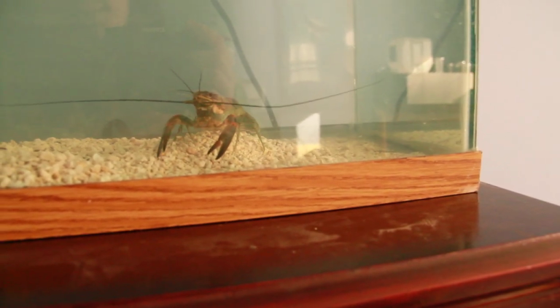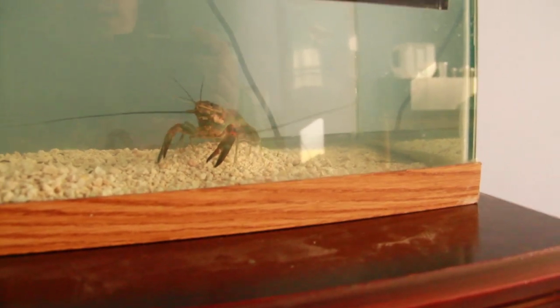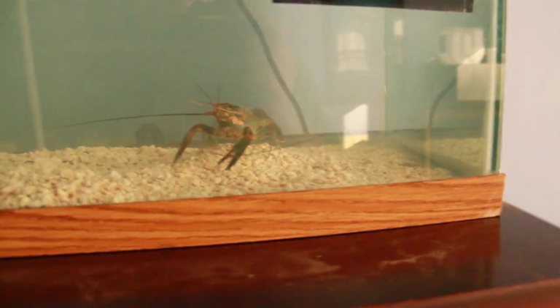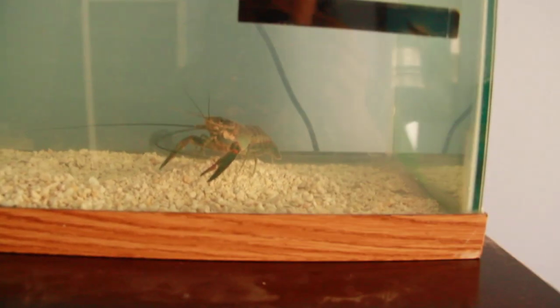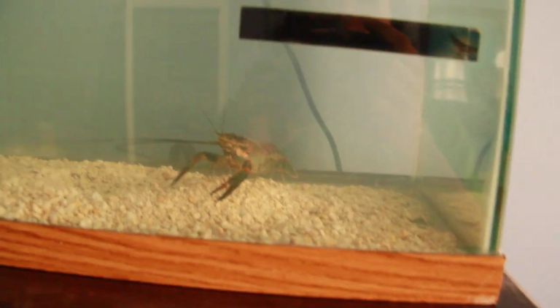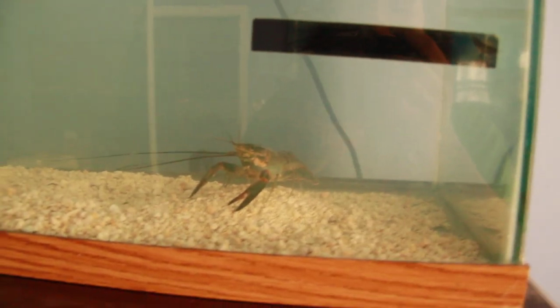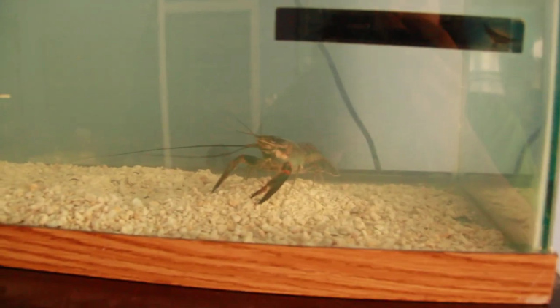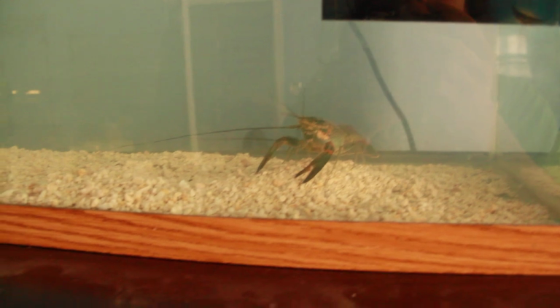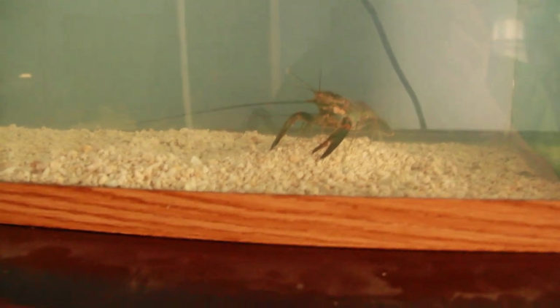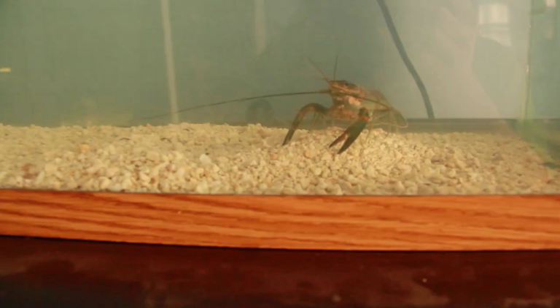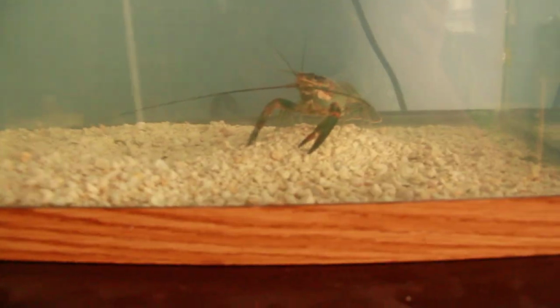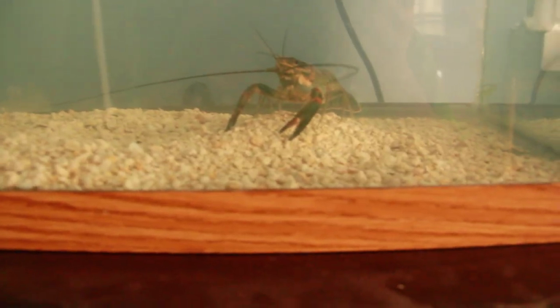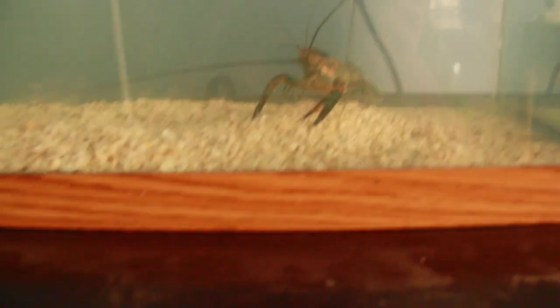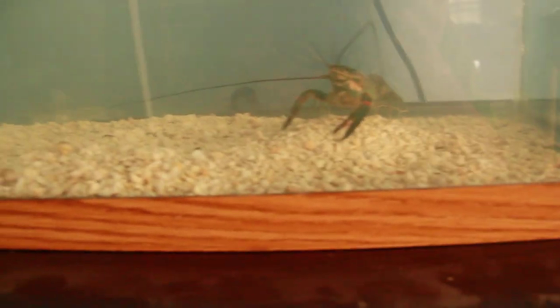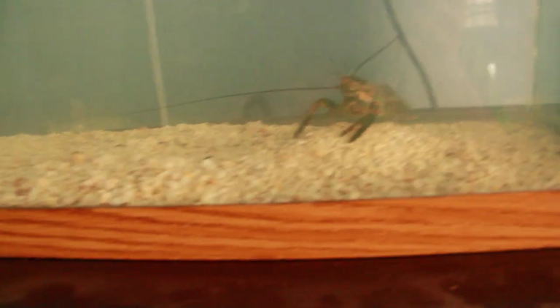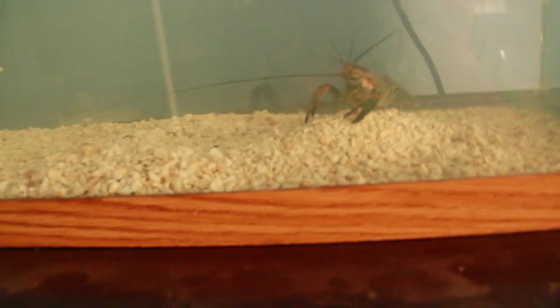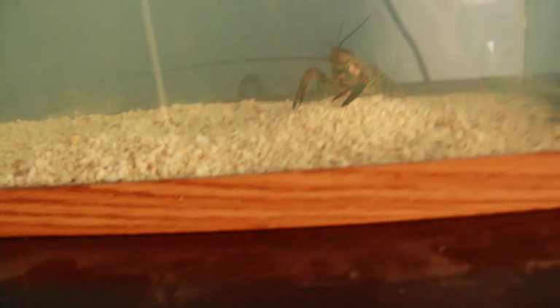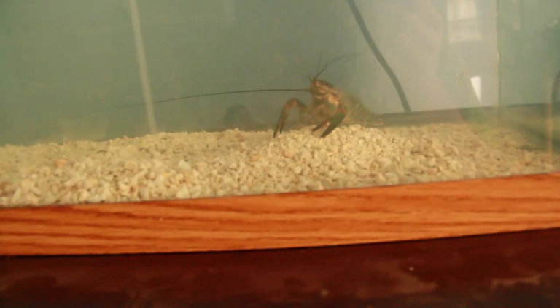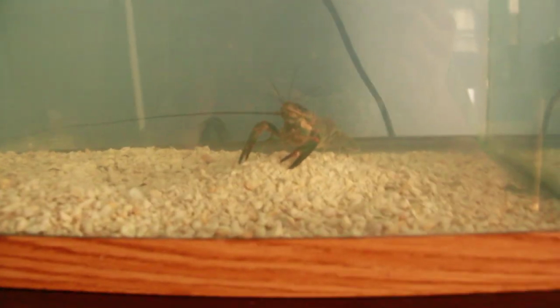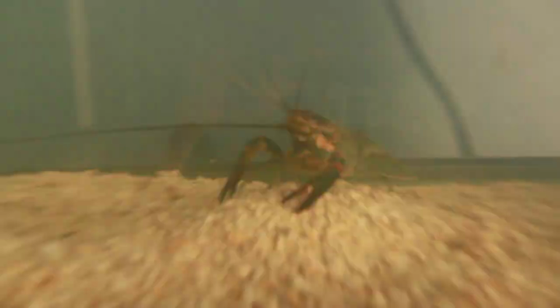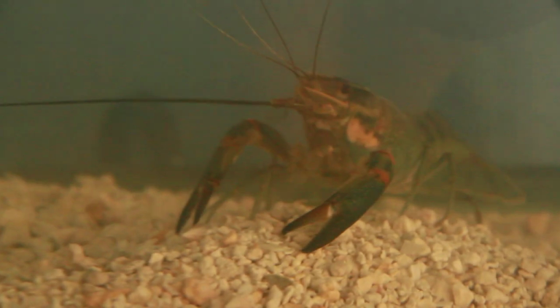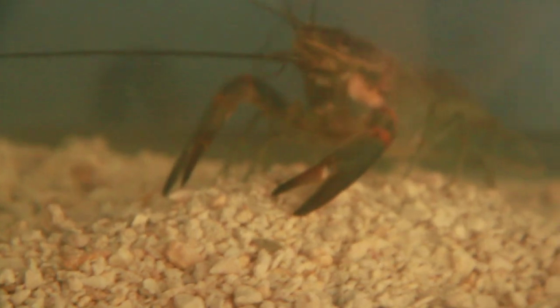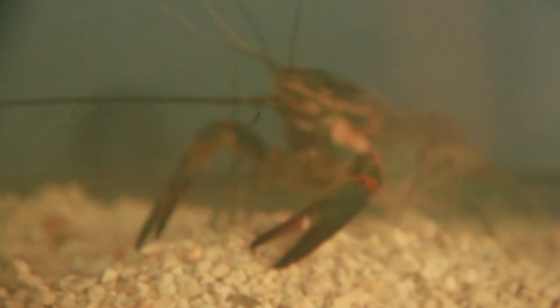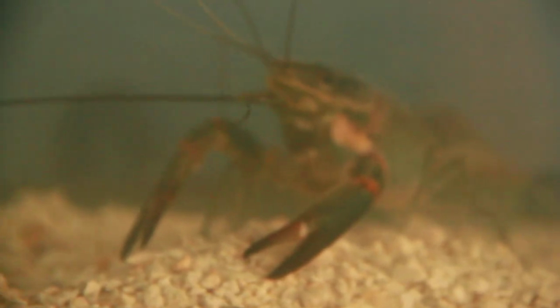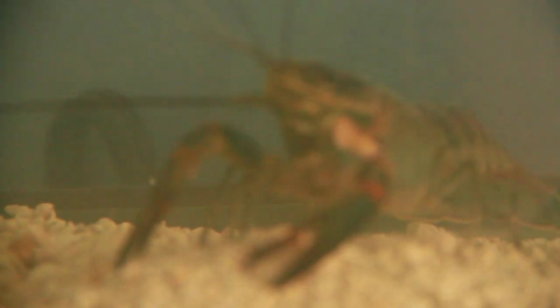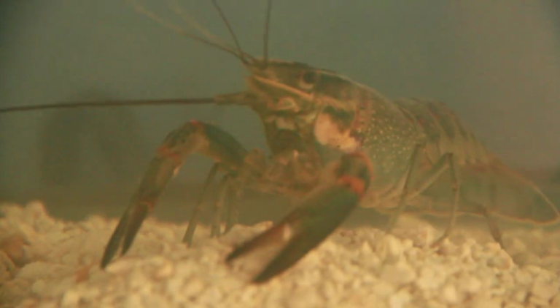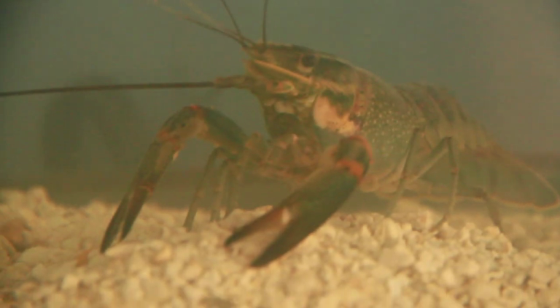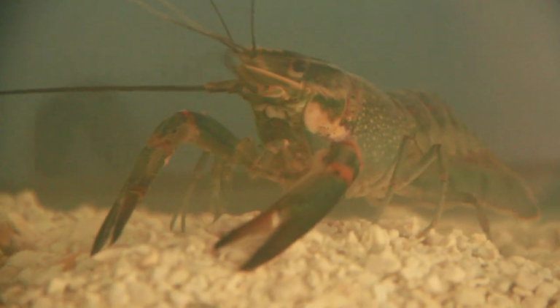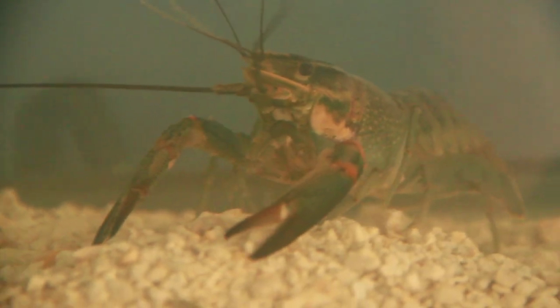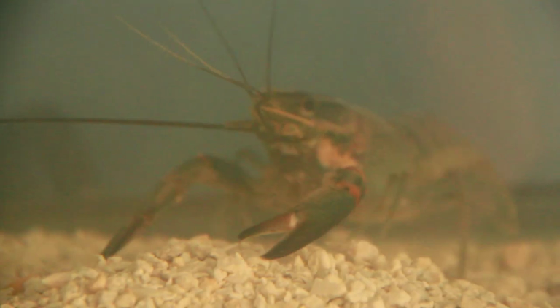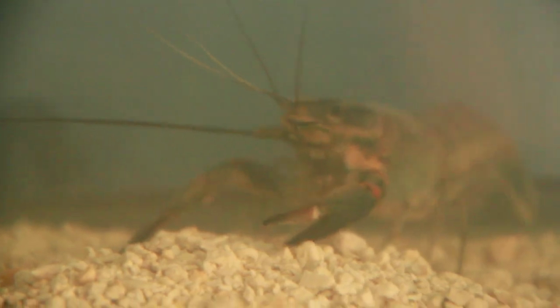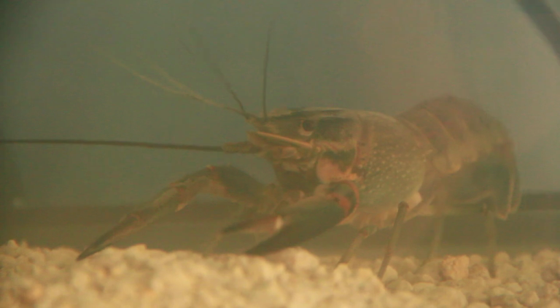Everyone was saying you should just kill him and I was saying I should eat him. But everyone was like, that's not going to fill you up. But I don't know — this guy might. He's a good meal. That's a good meal right there. I think he might fill me up.